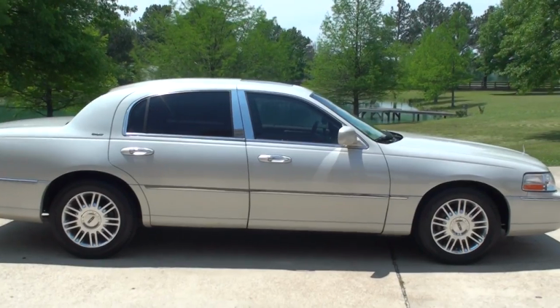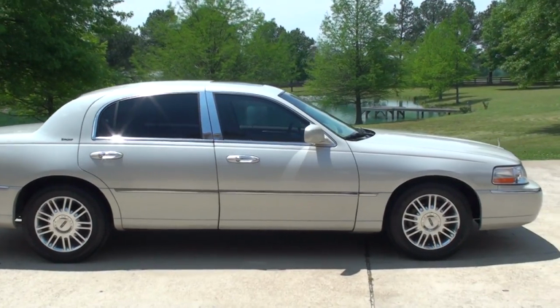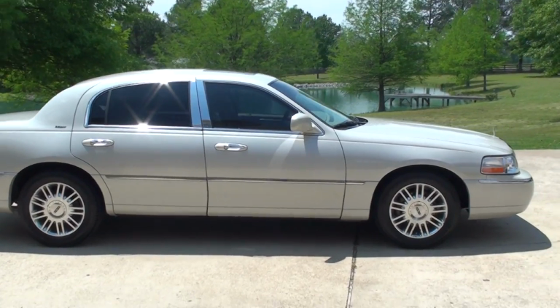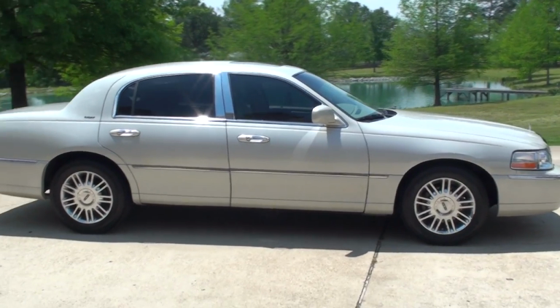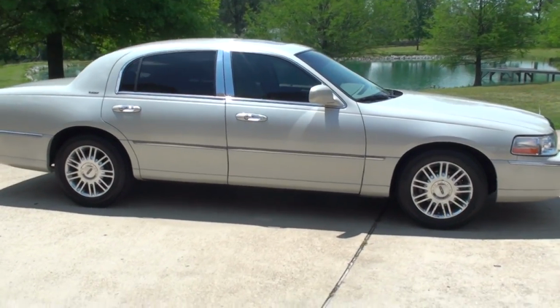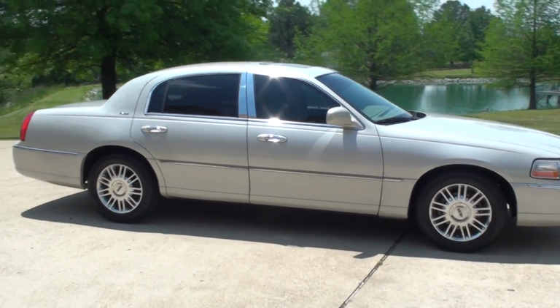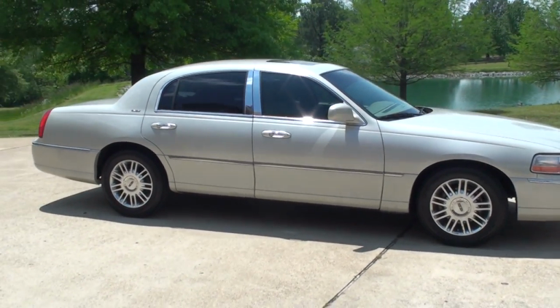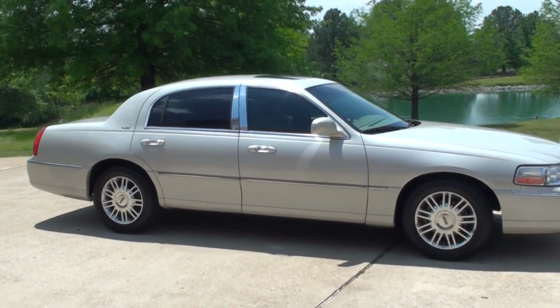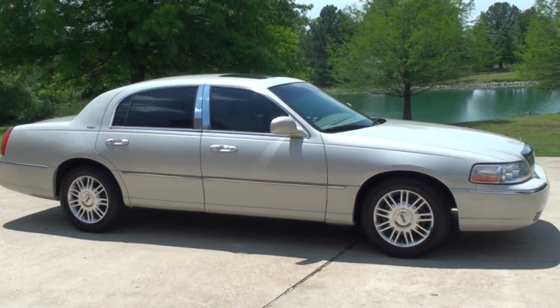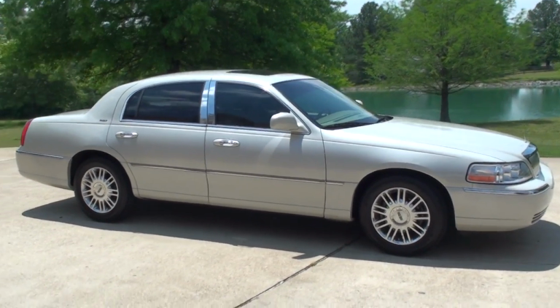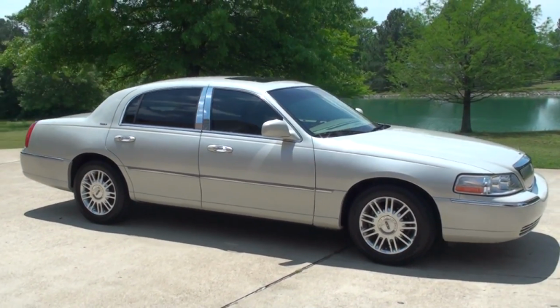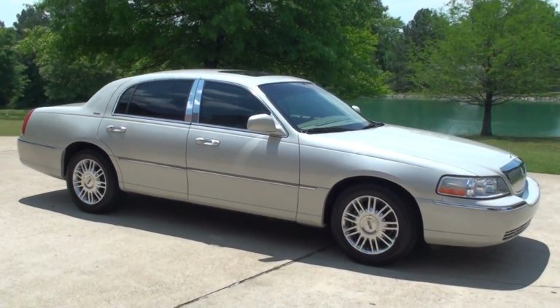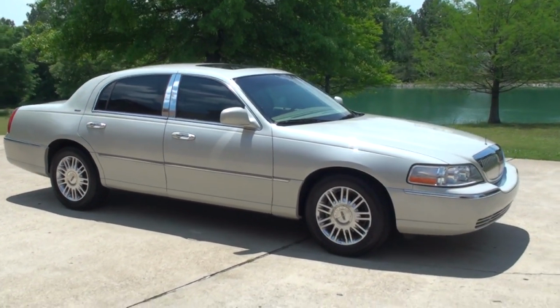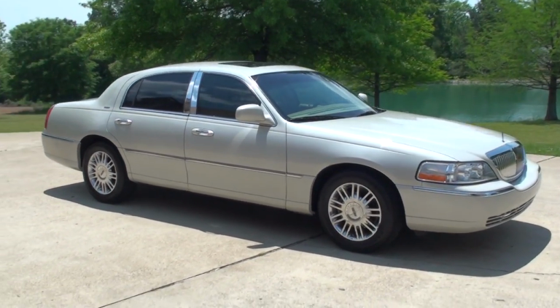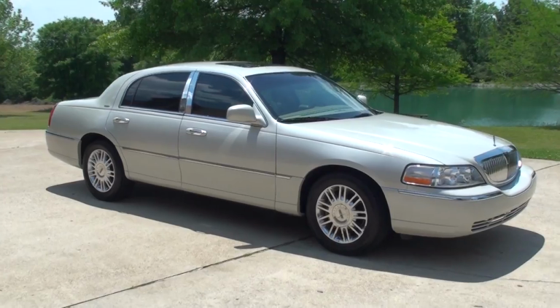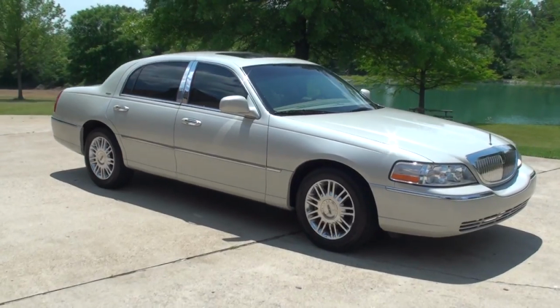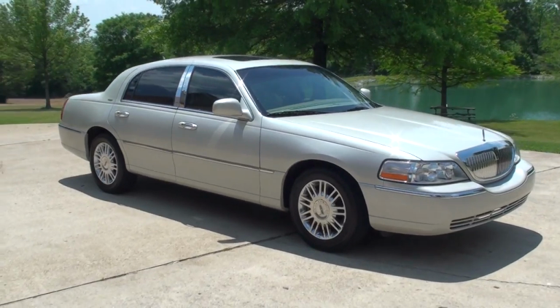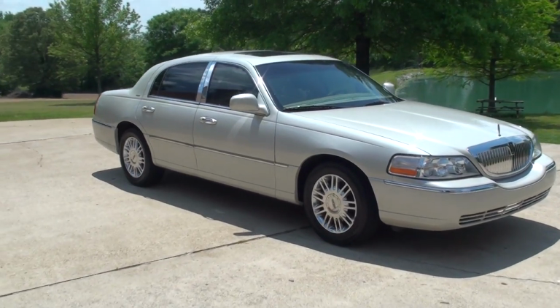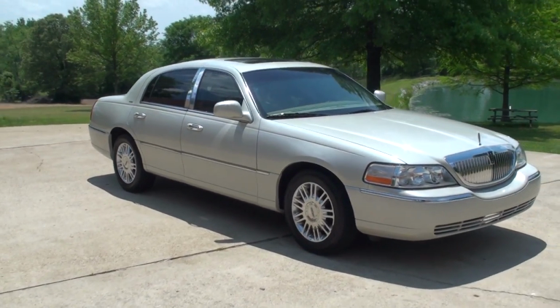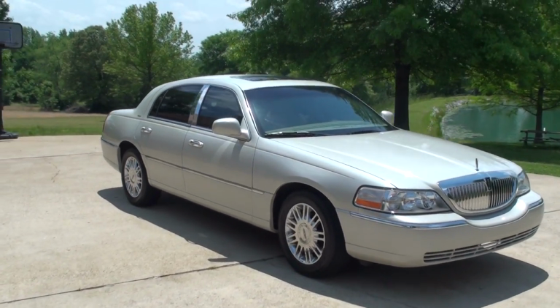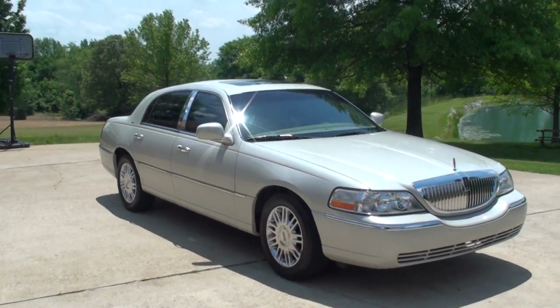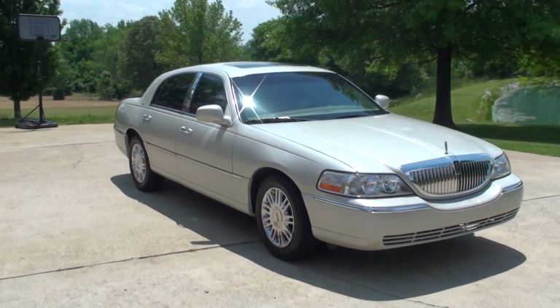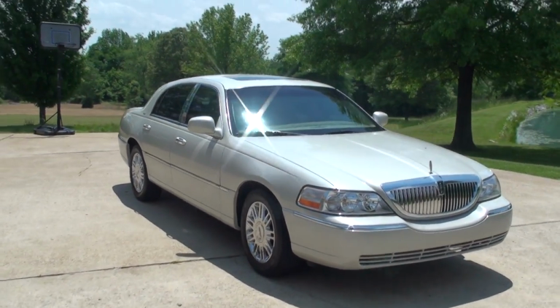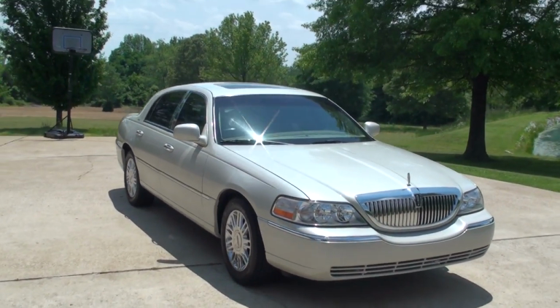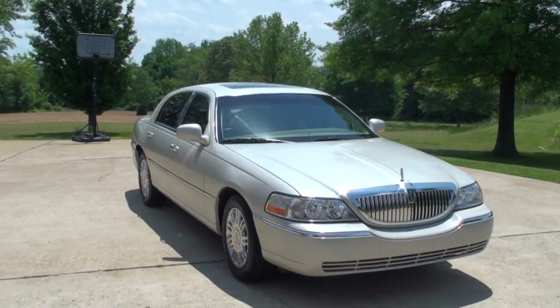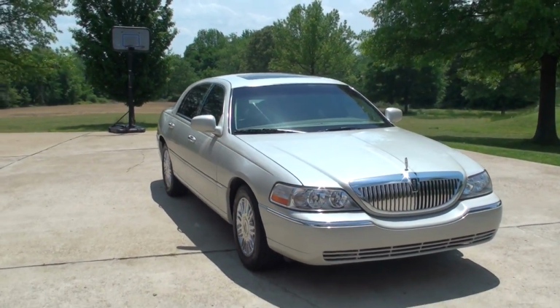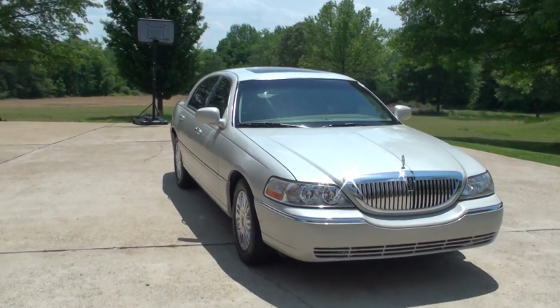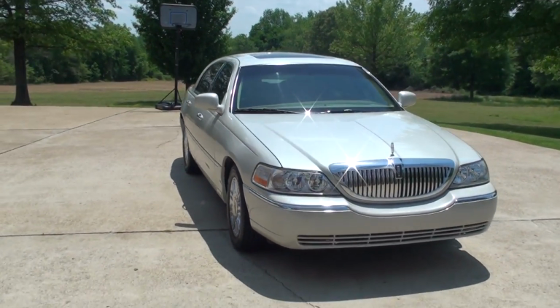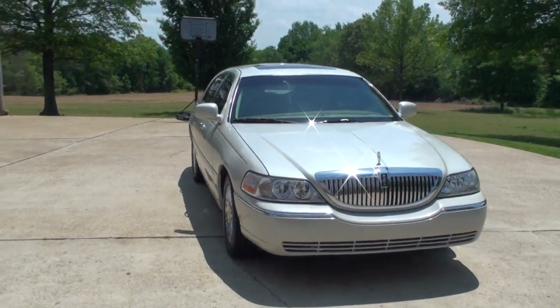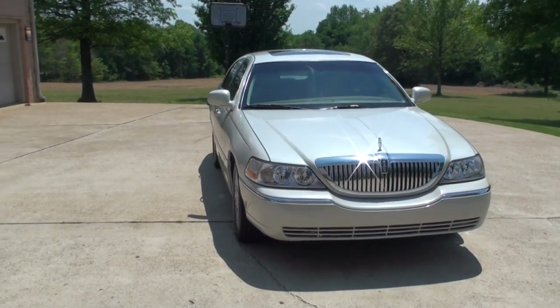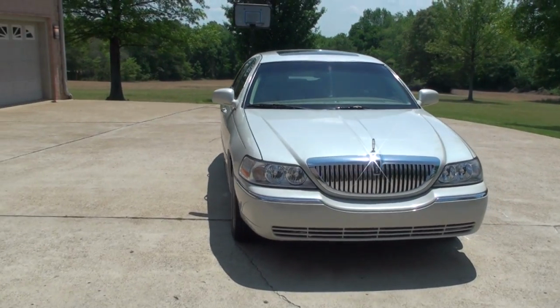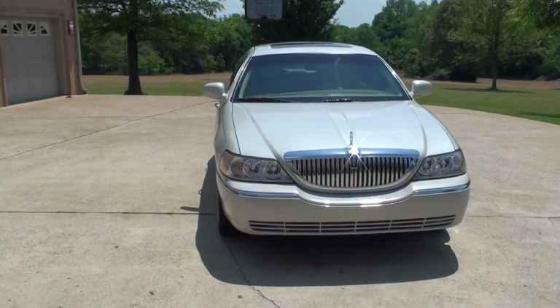And believe it or not, fuel efficient. You can expect up to almost 30 miles per gallon on the highway — upper 20s anyway. Not bad for a car this size.